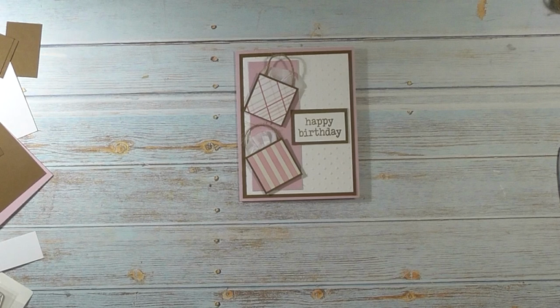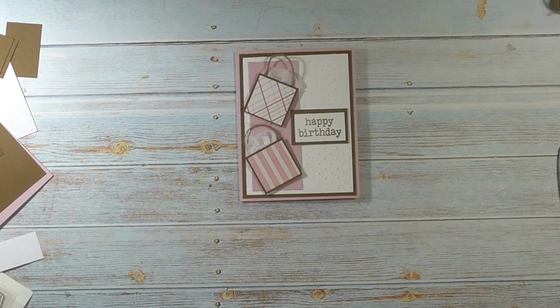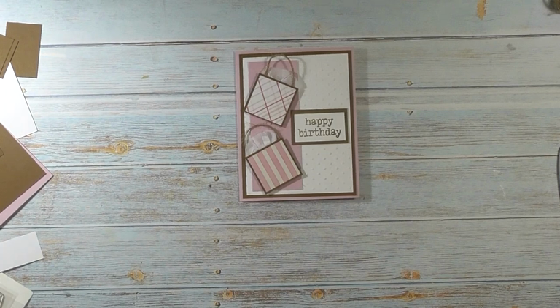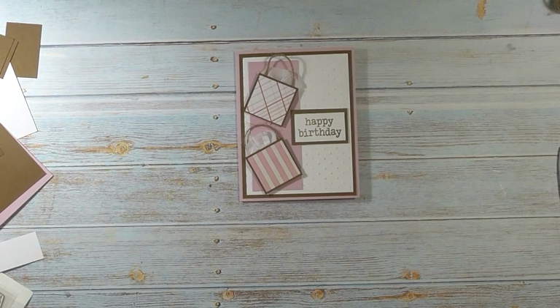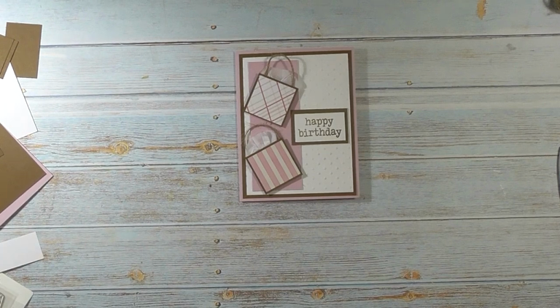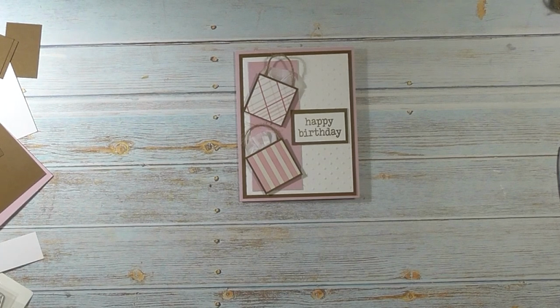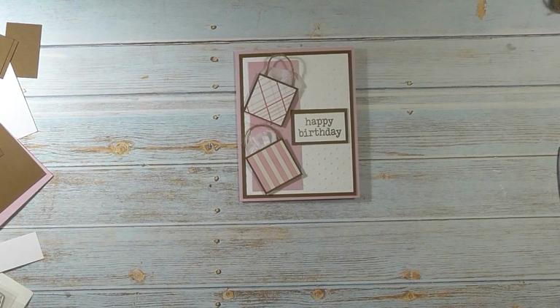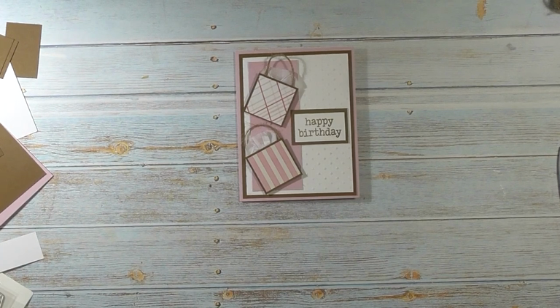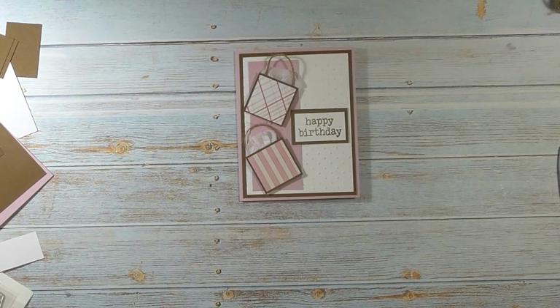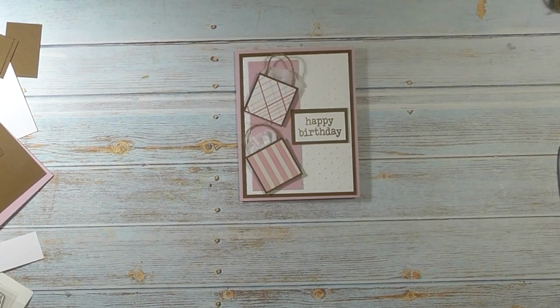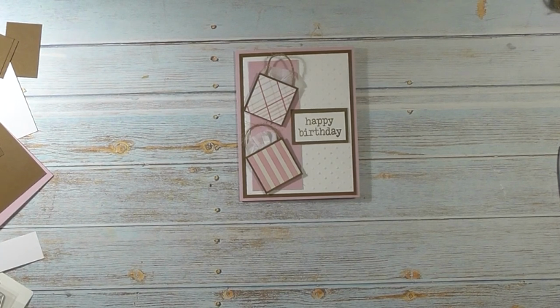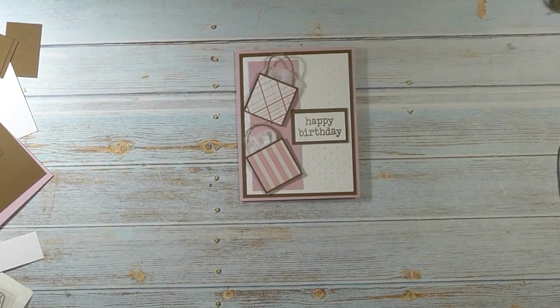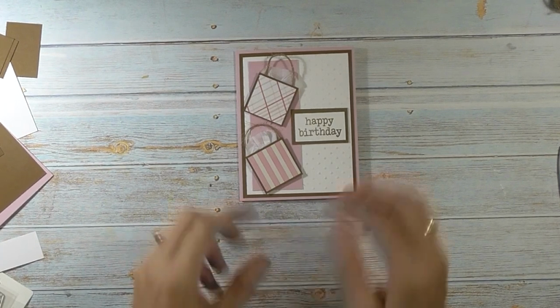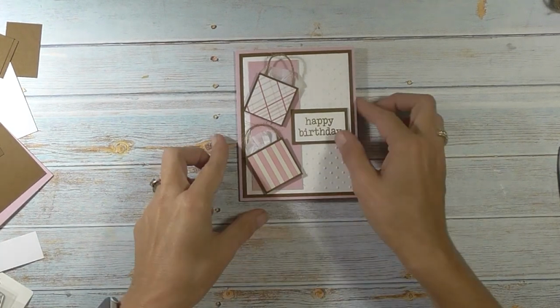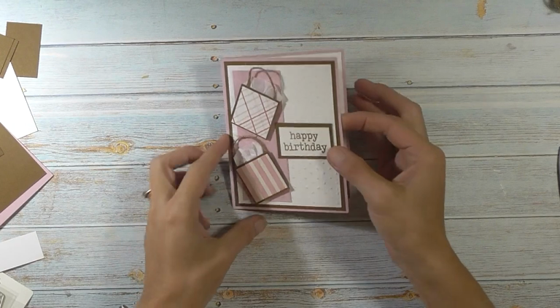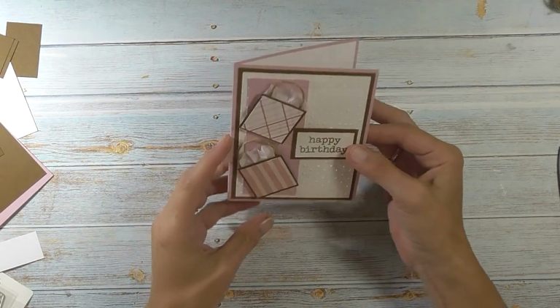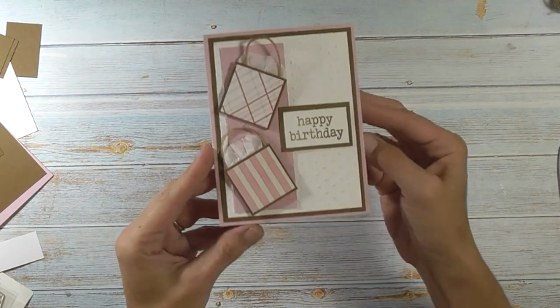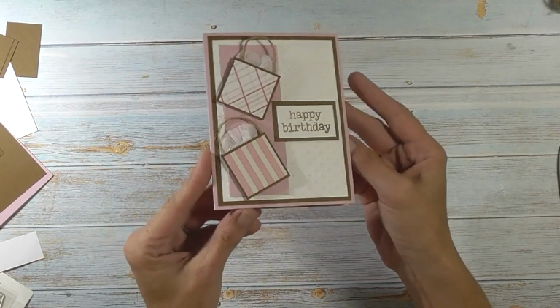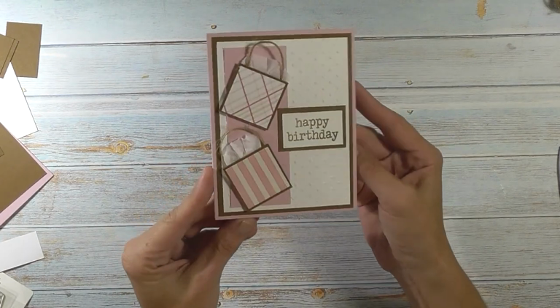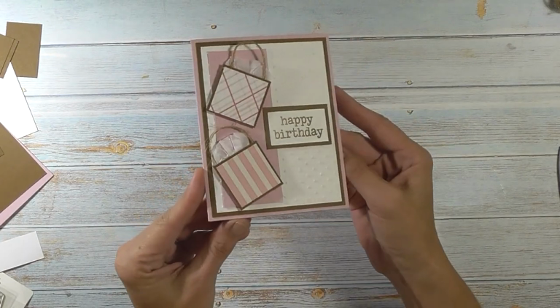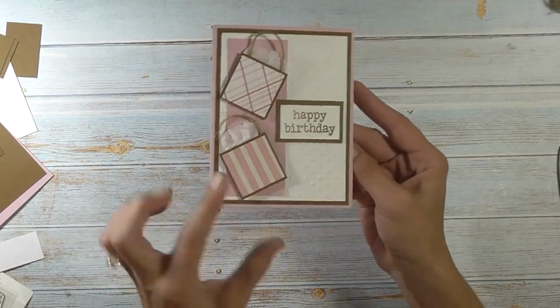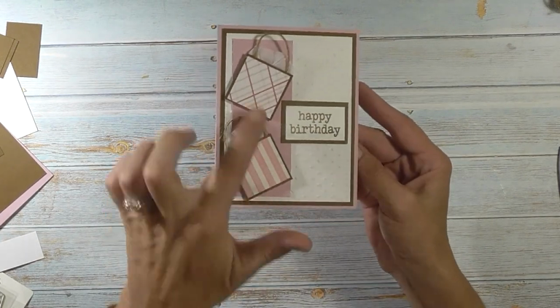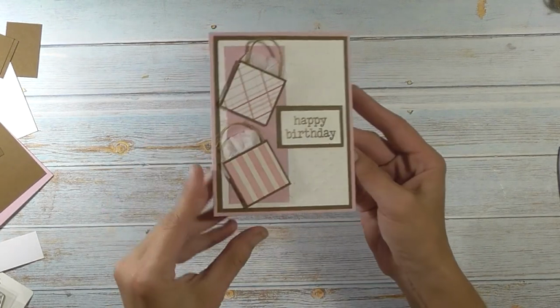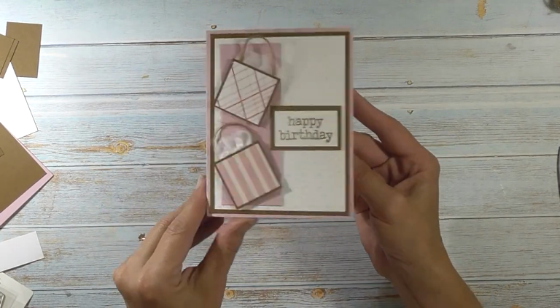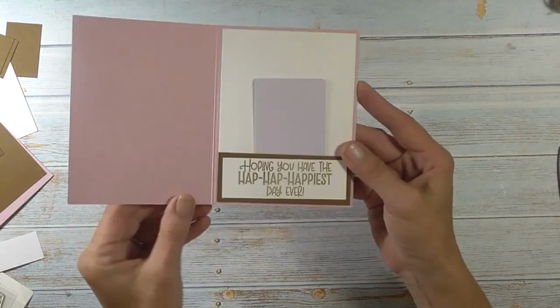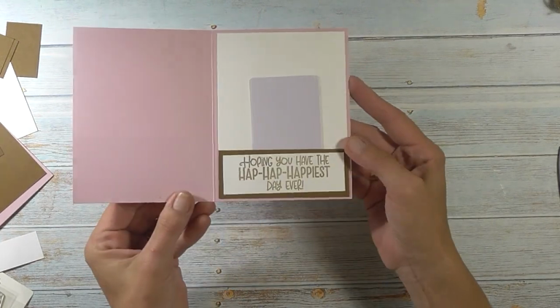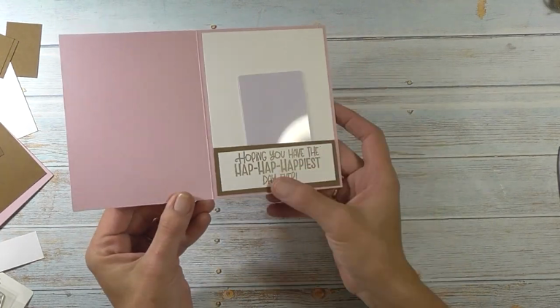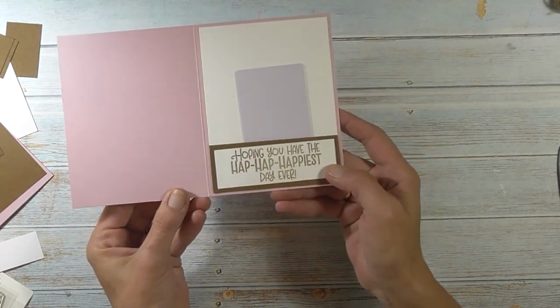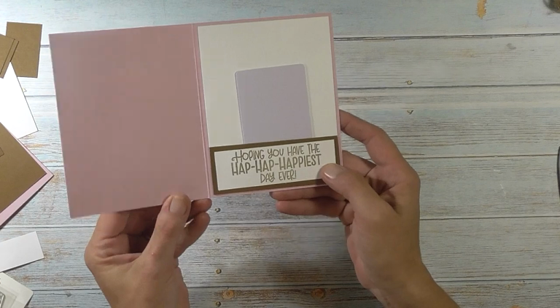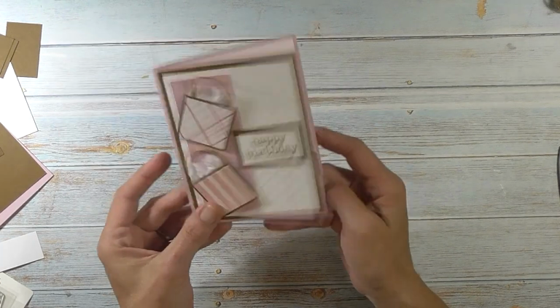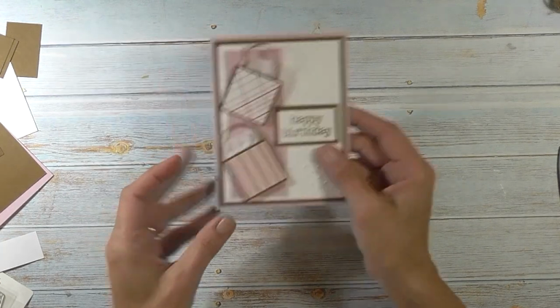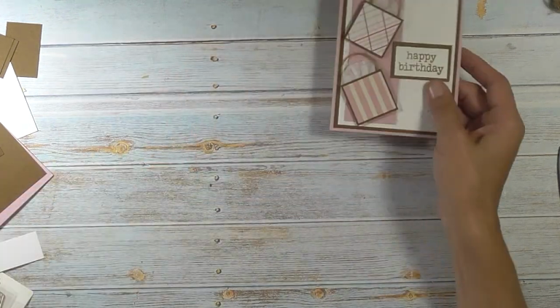Hey friends, it's me Stace, and welcome back to another Friday PIP, which is our Pinterest inspired project. Today we're making this really cute birthday card. It has little gift bags on the front, and on the inside I did make this piece a gift card holder.